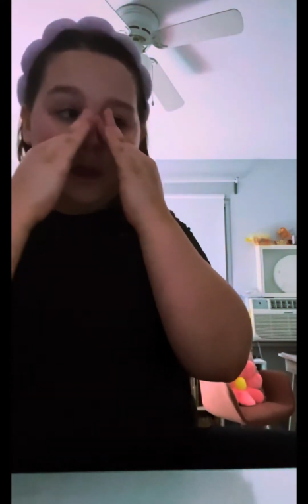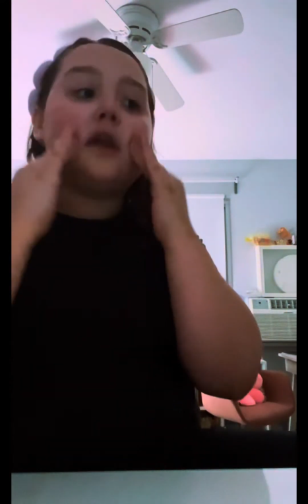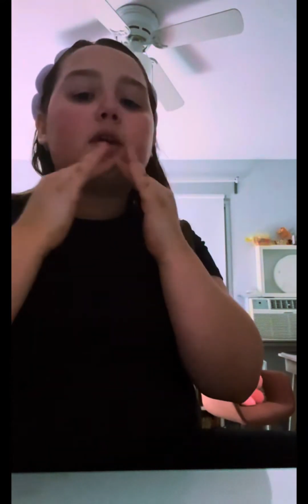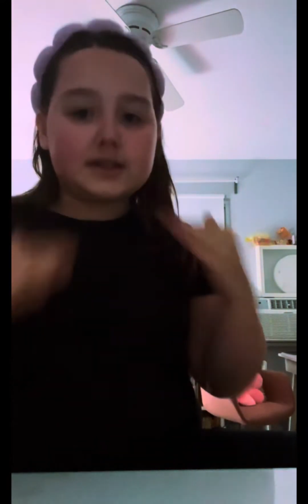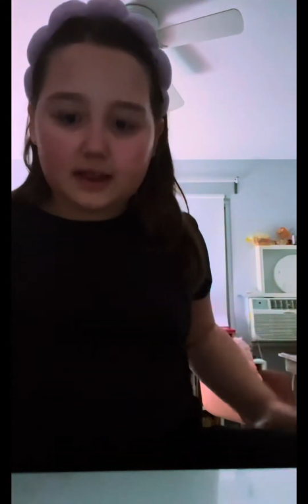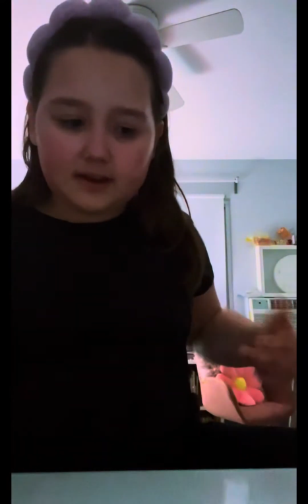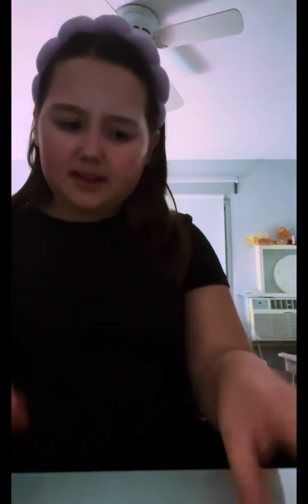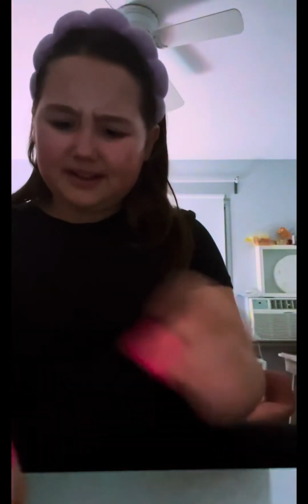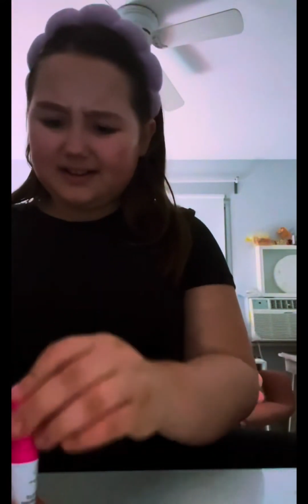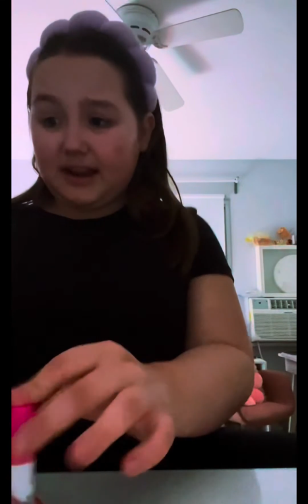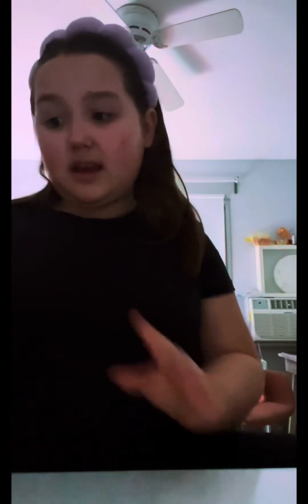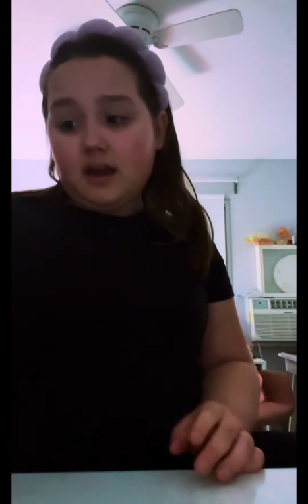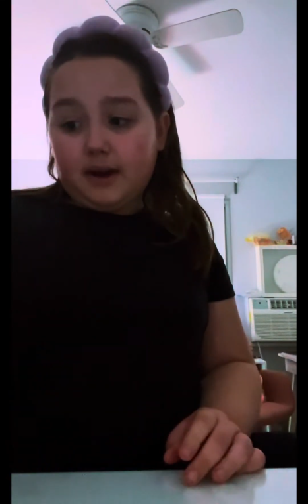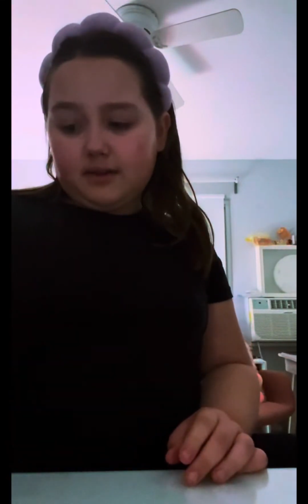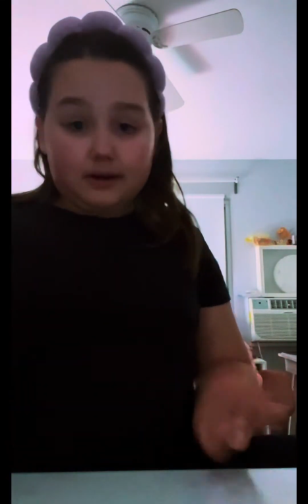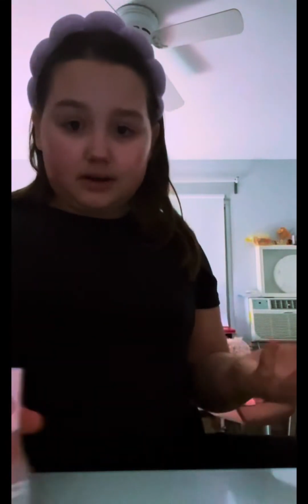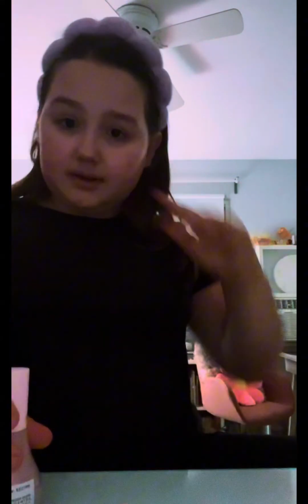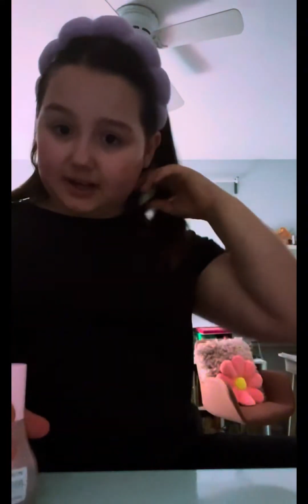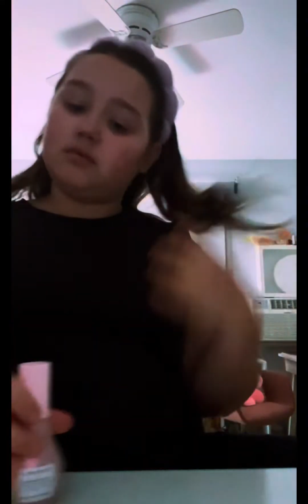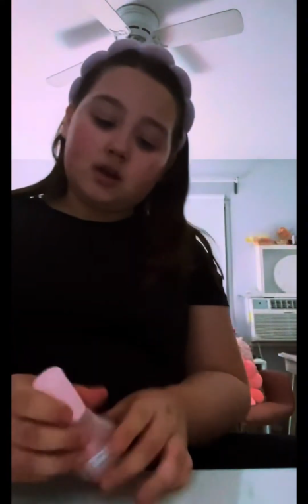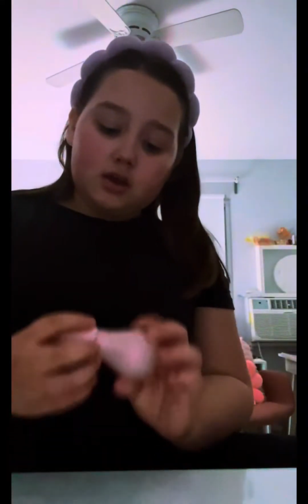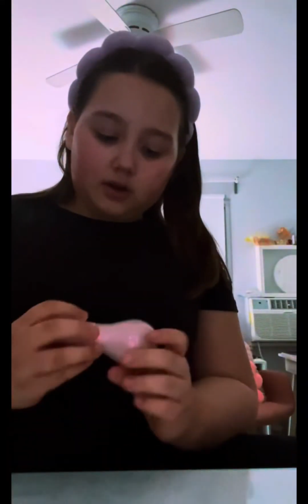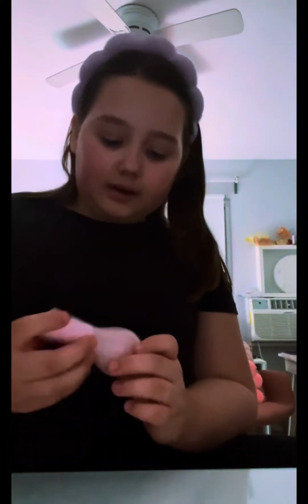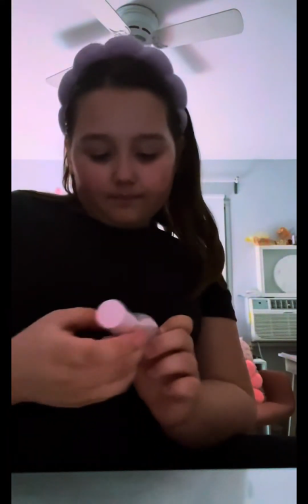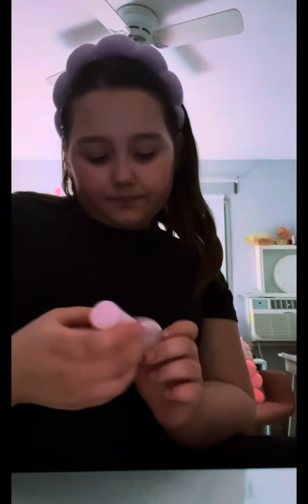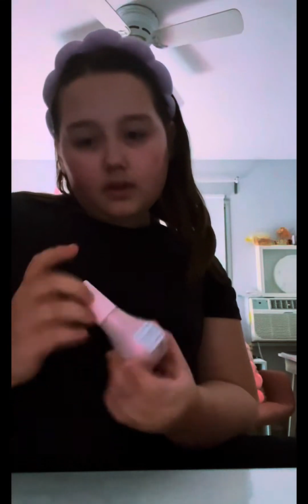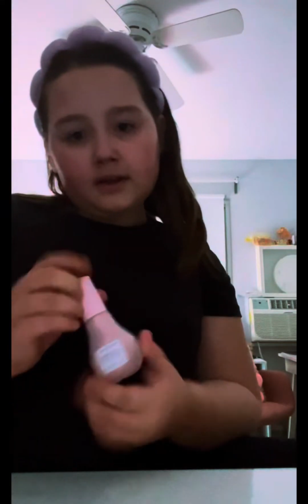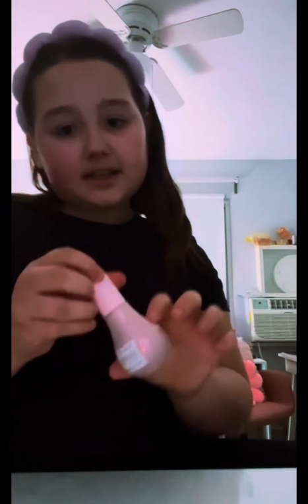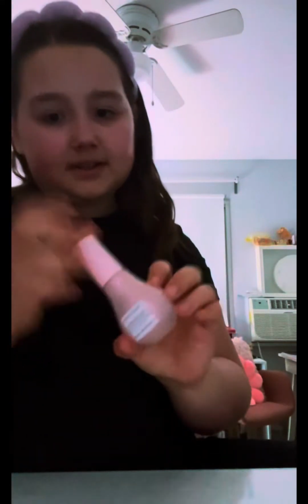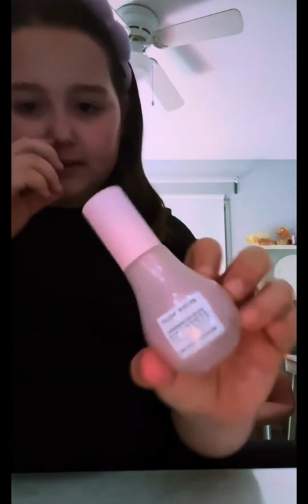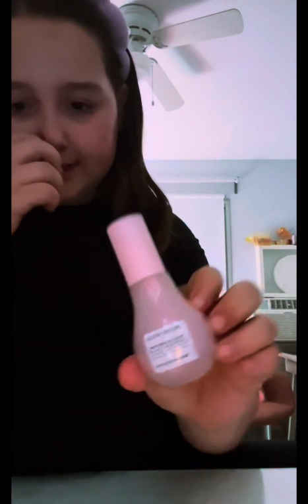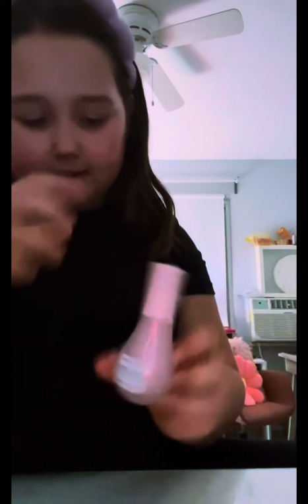I definitely recommend Drunk Elephant. If you are really young, don't get it, but if you're 12 and up you should get it.